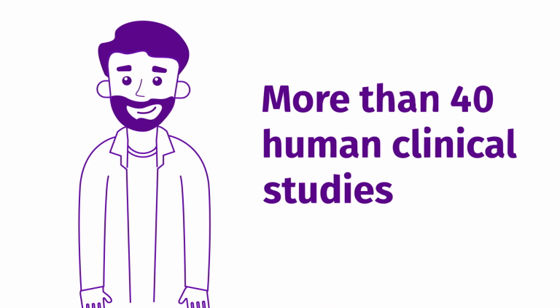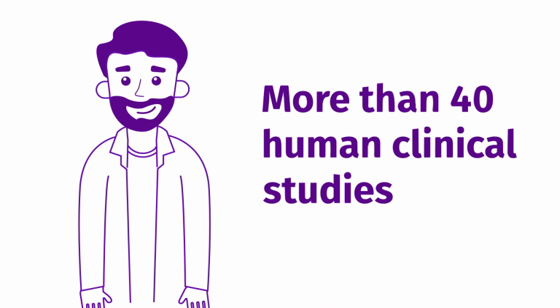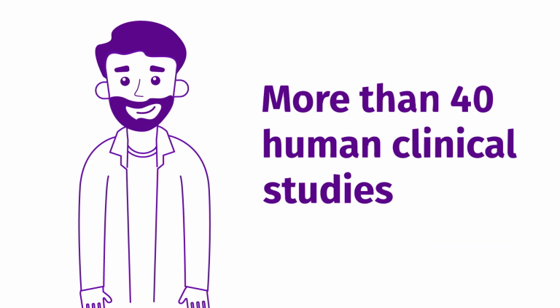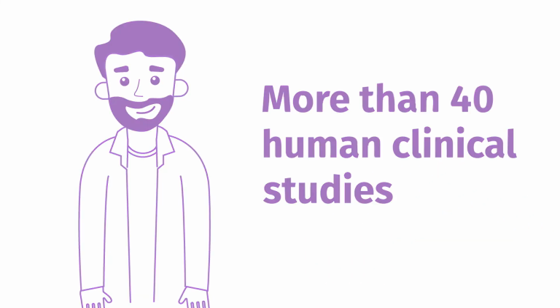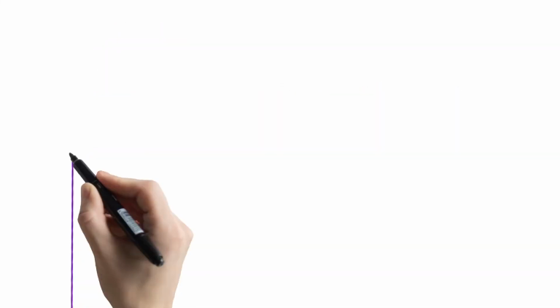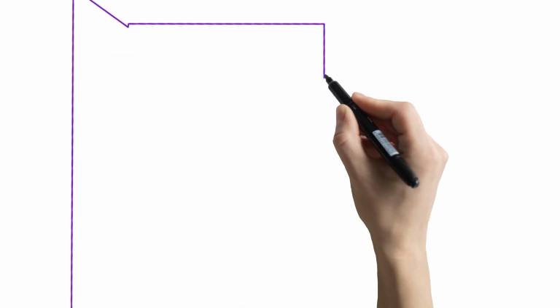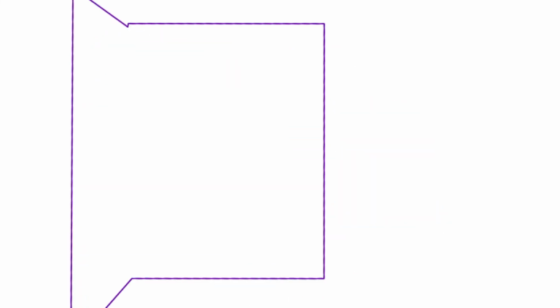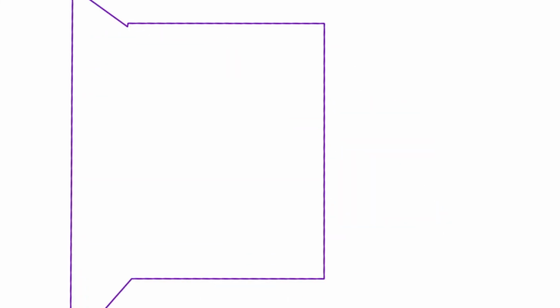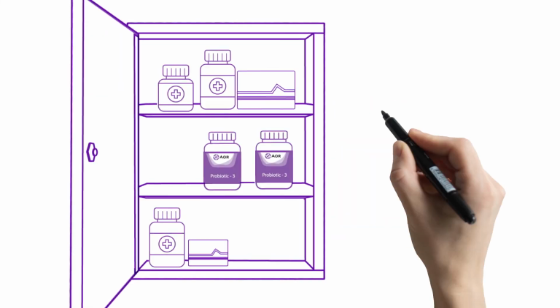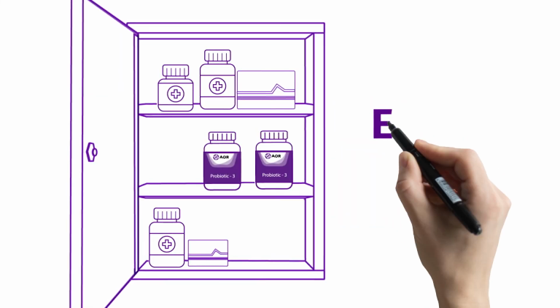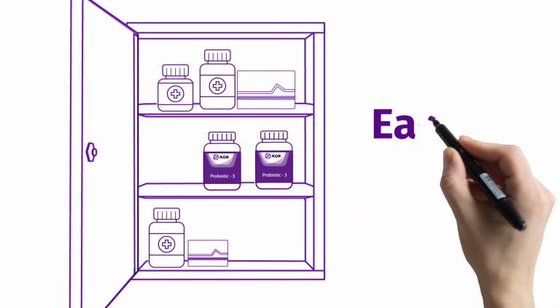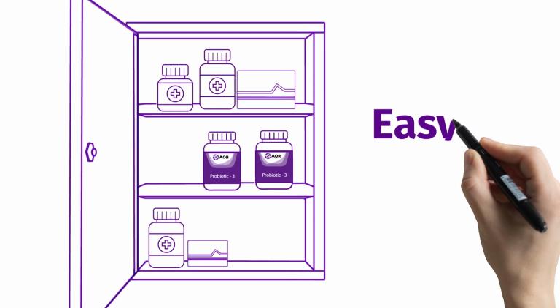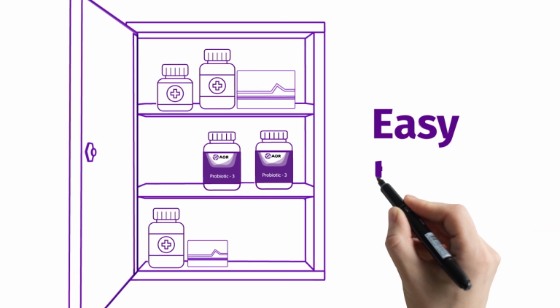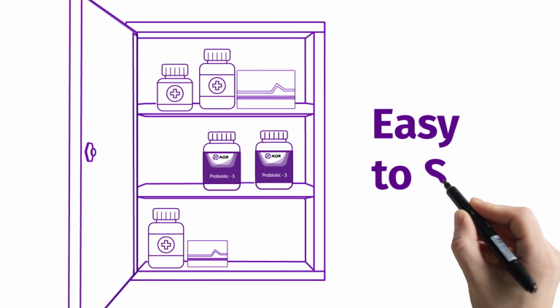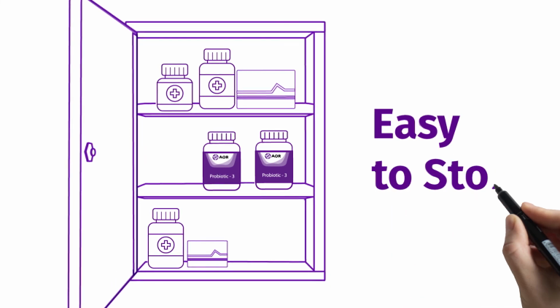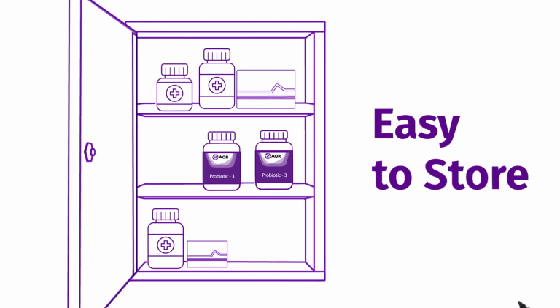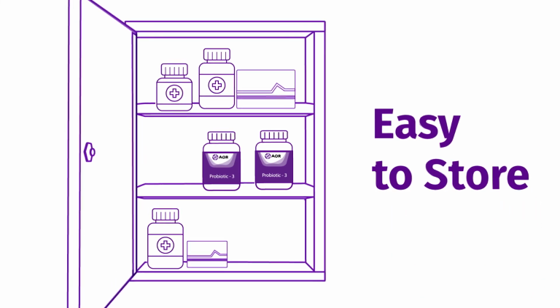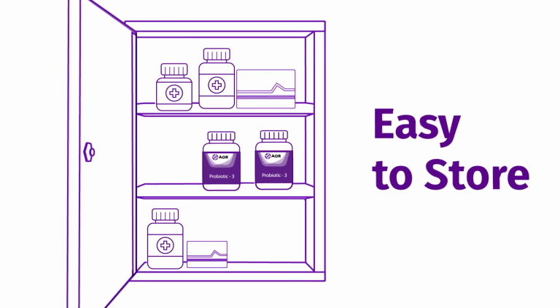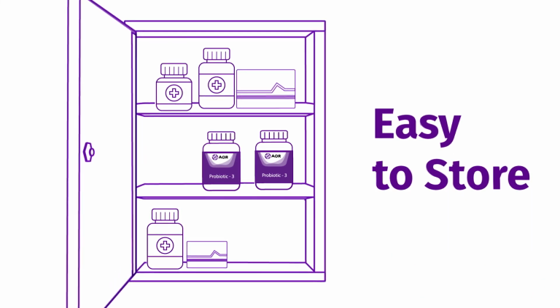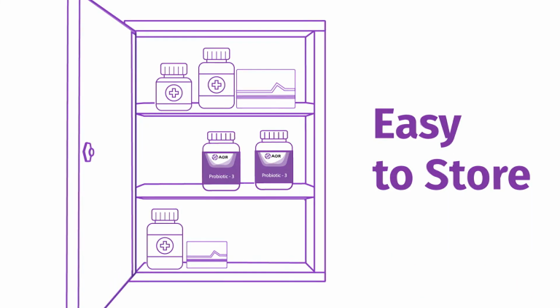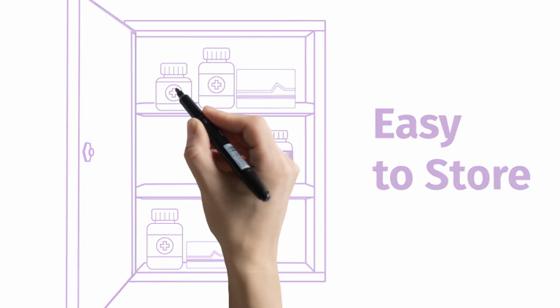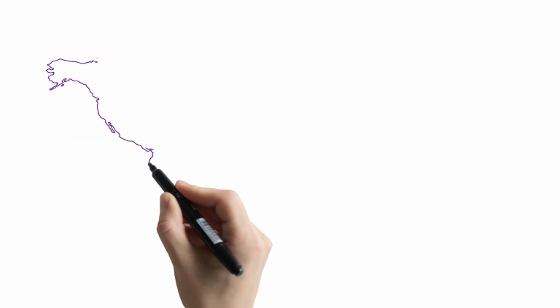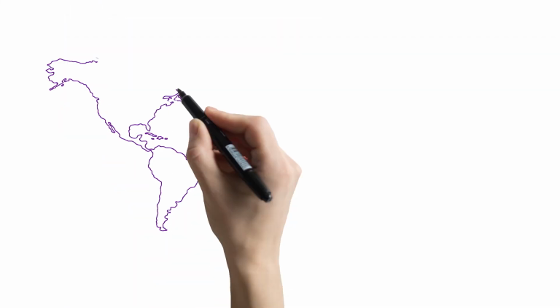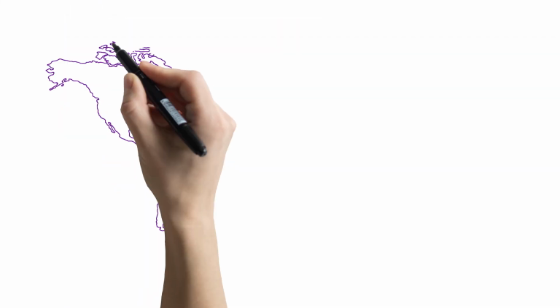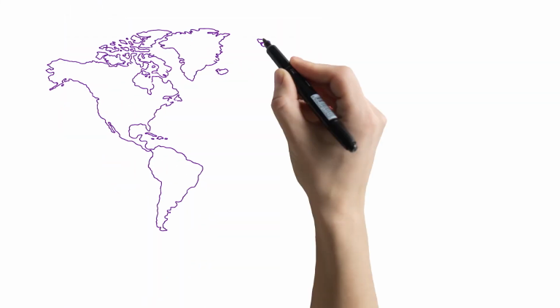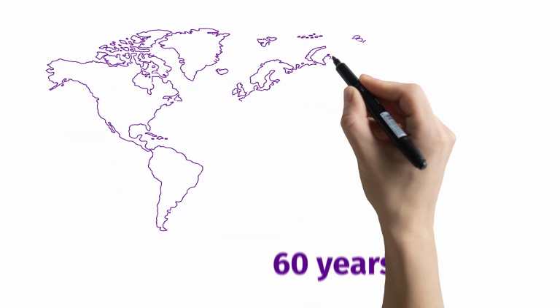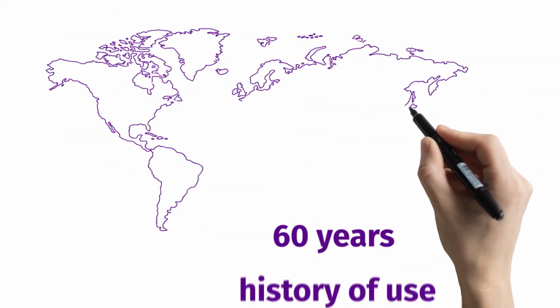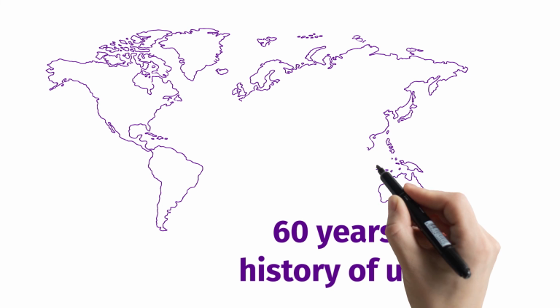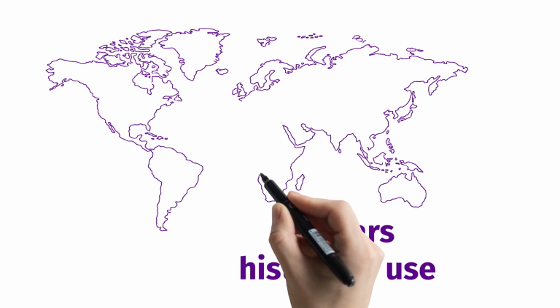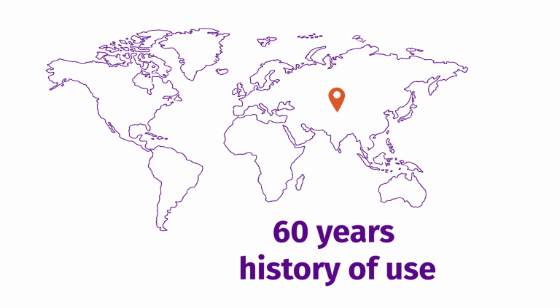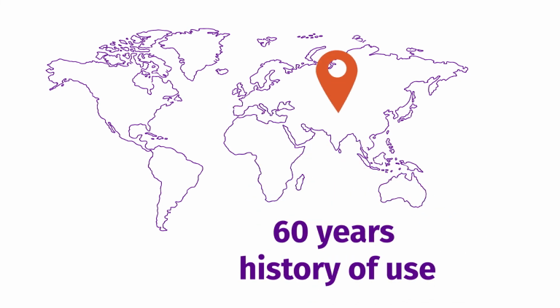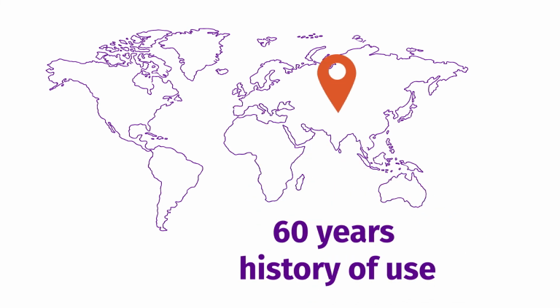It's stable at room temperature and highly resistant to bile and gastric acids. Additionally, our formula has 60 years of use in hospitals and pharmacies throughout Asia.